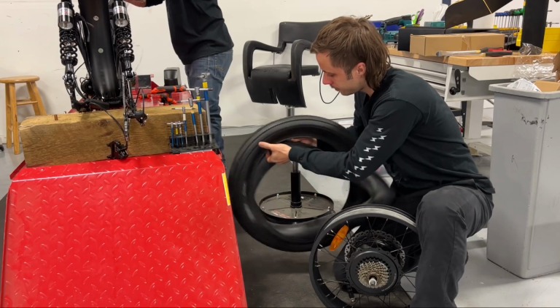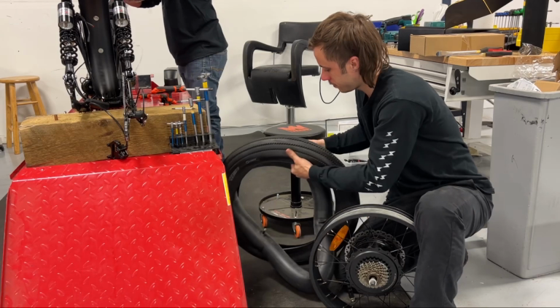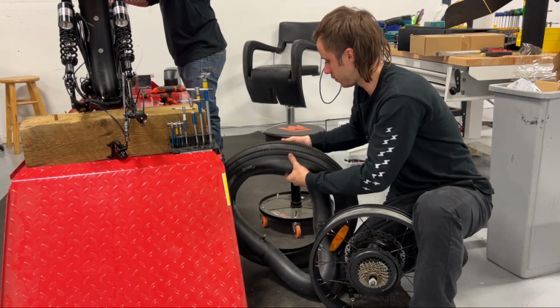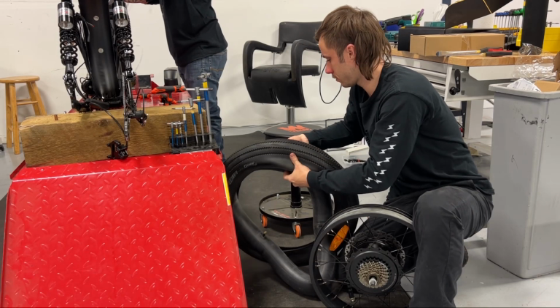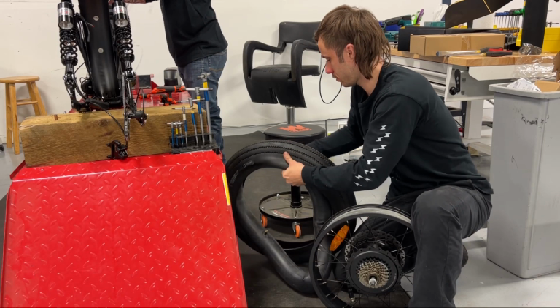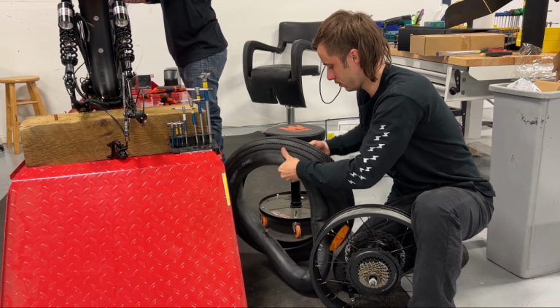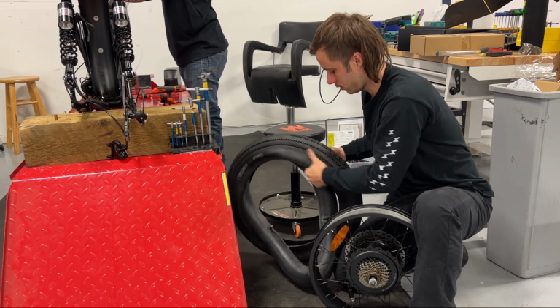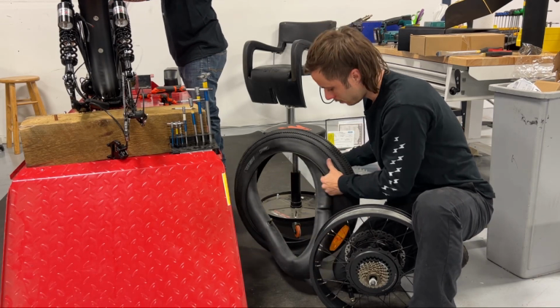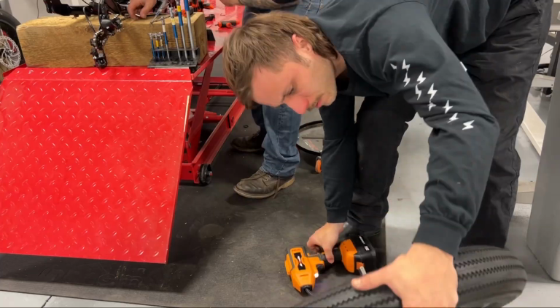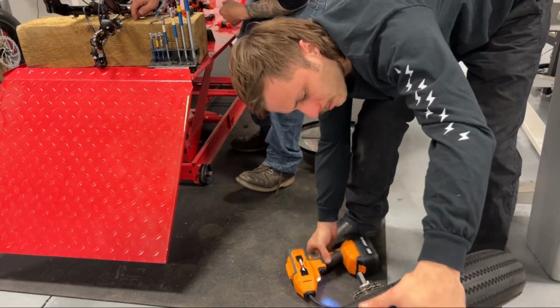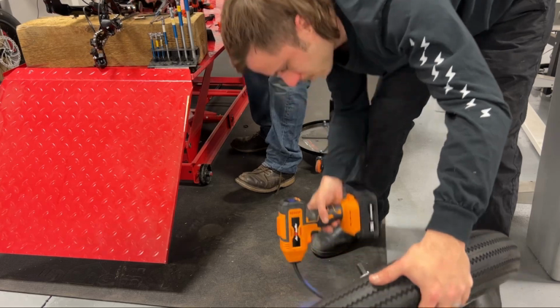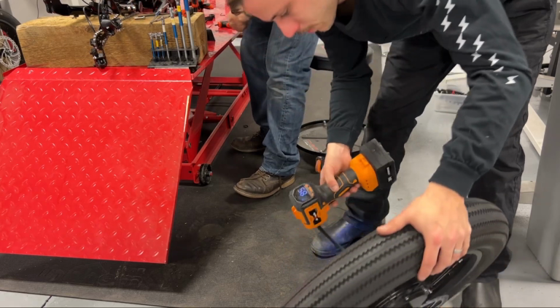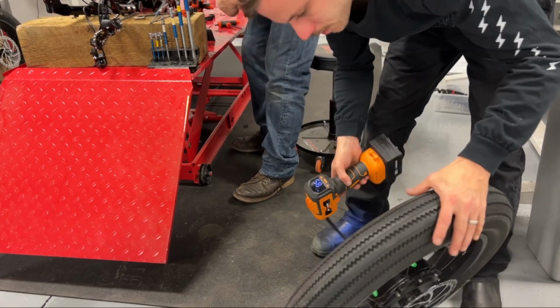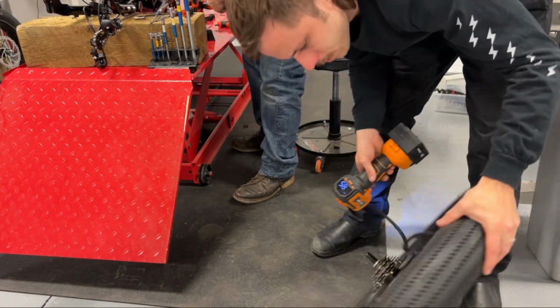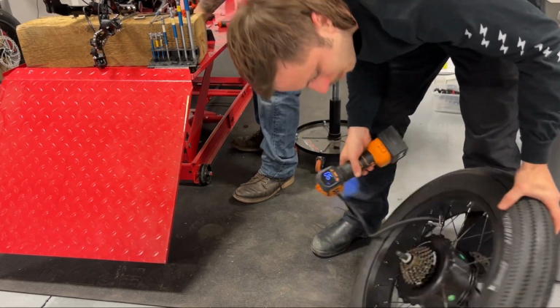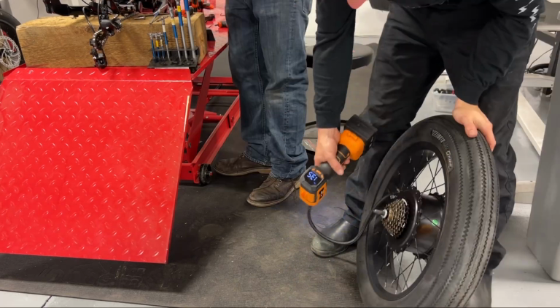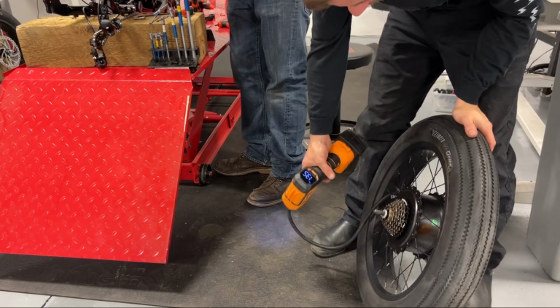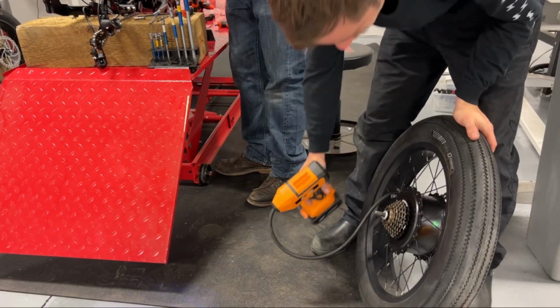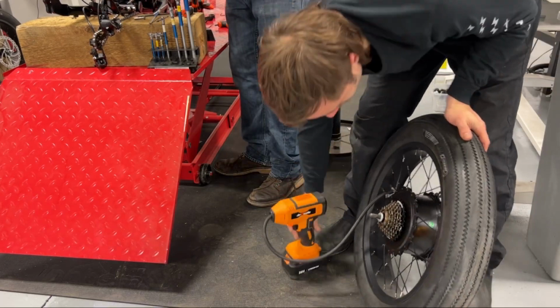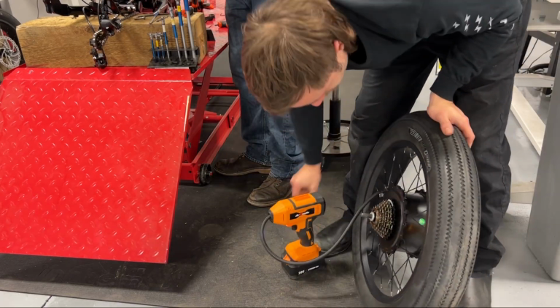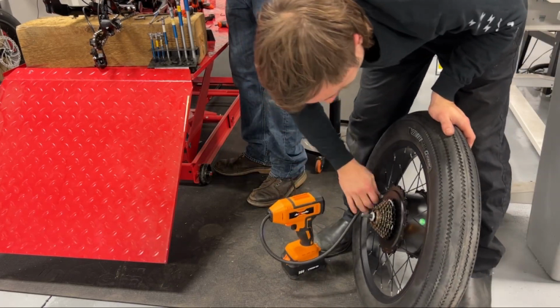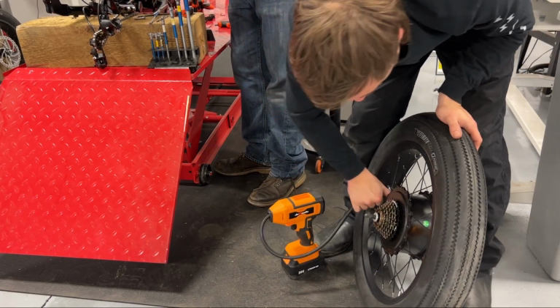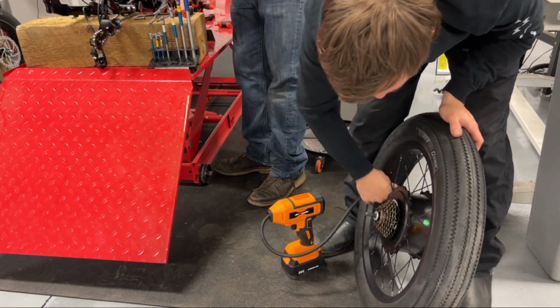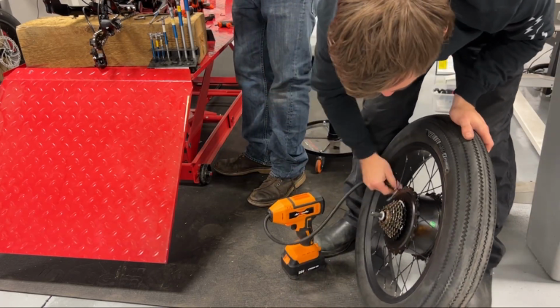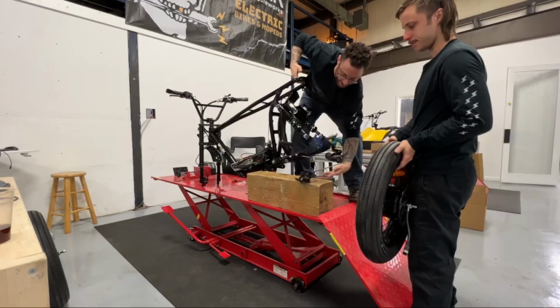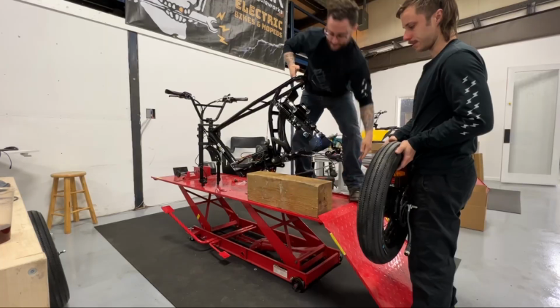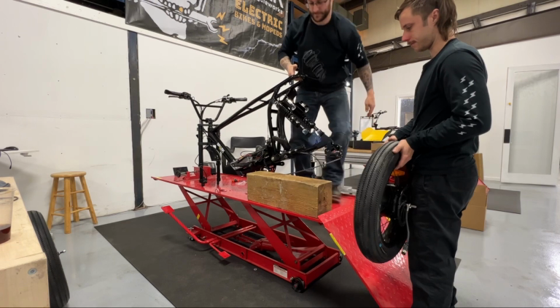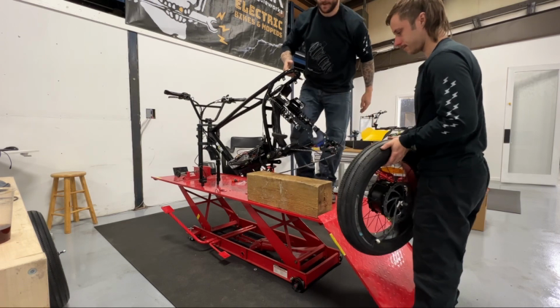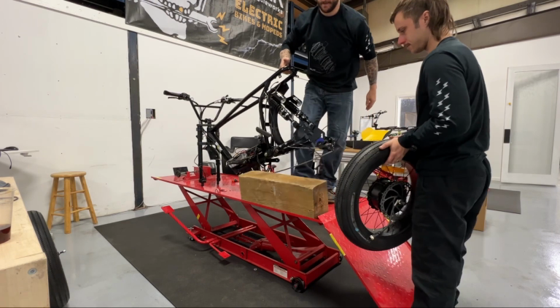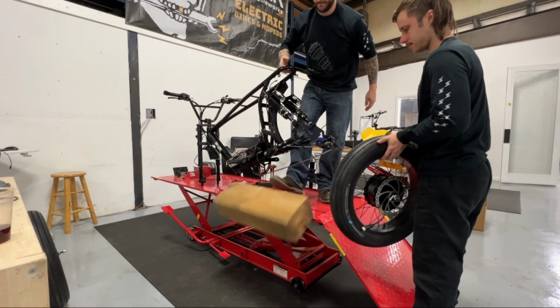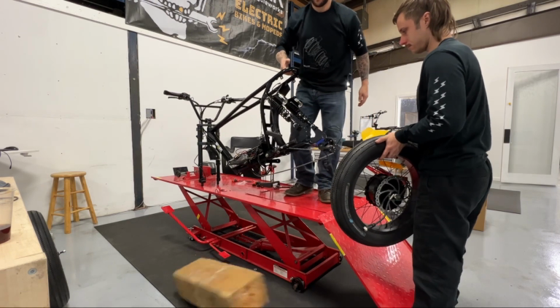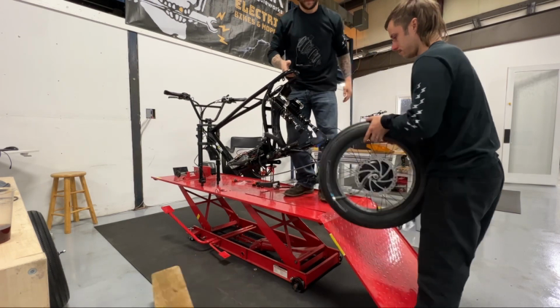Next are the tires. These are installed on the 2000 watt hub motor and brought up to full pressure. The team then installs the rear wheel.